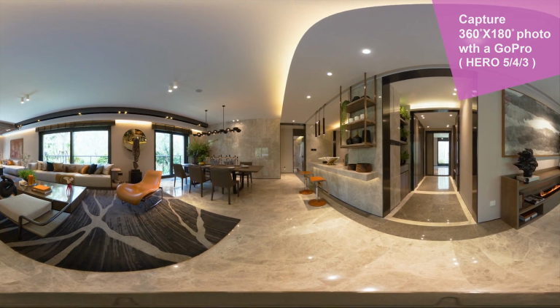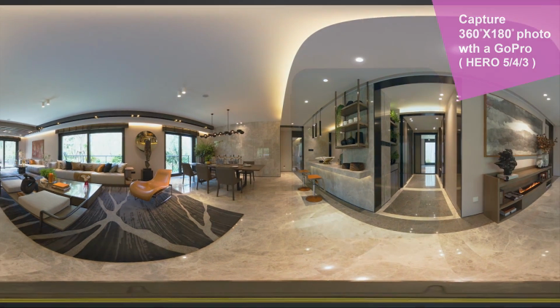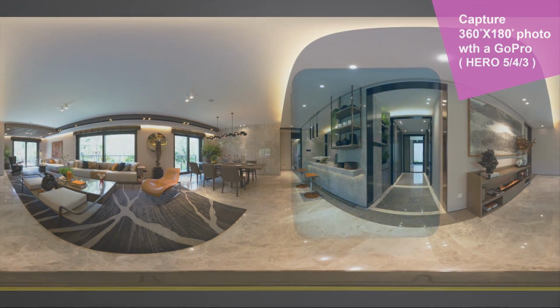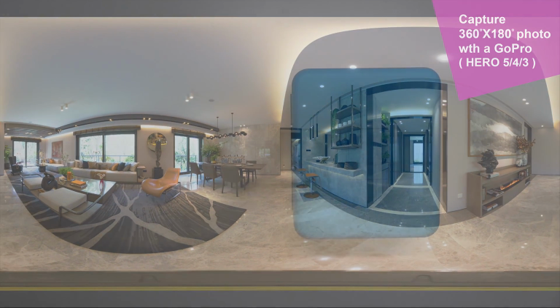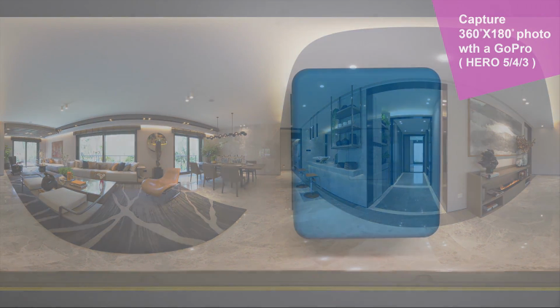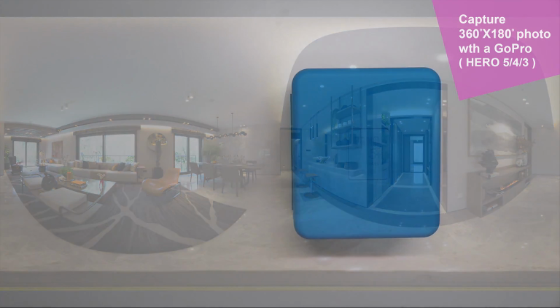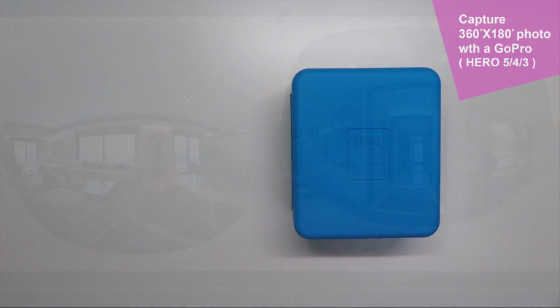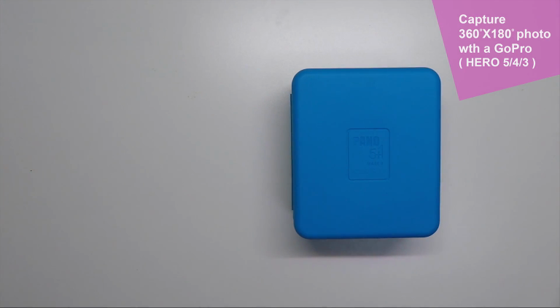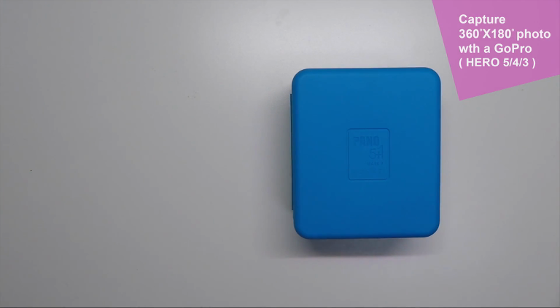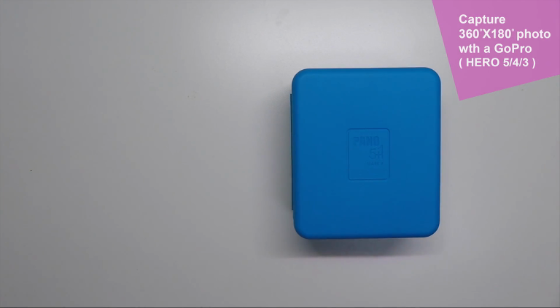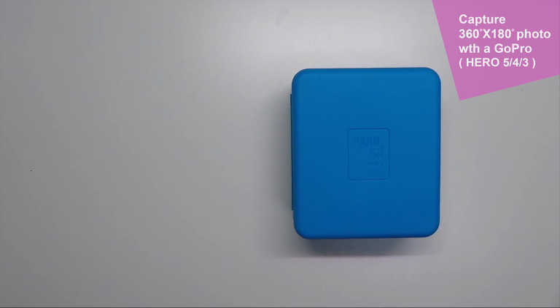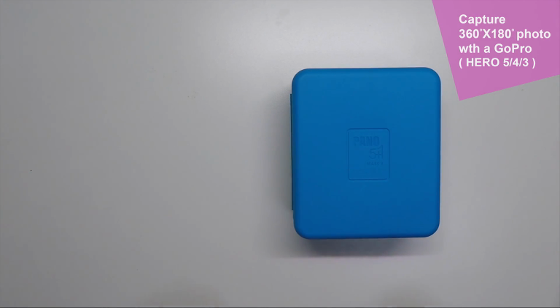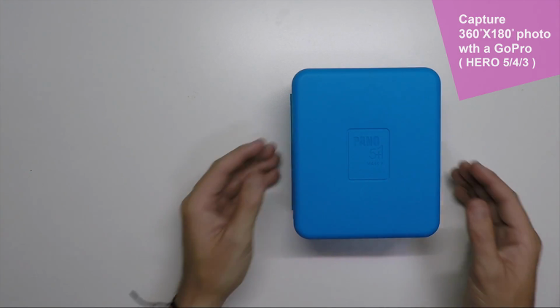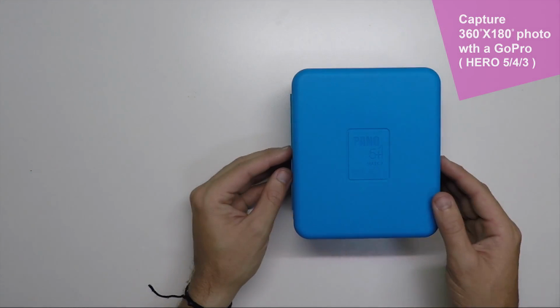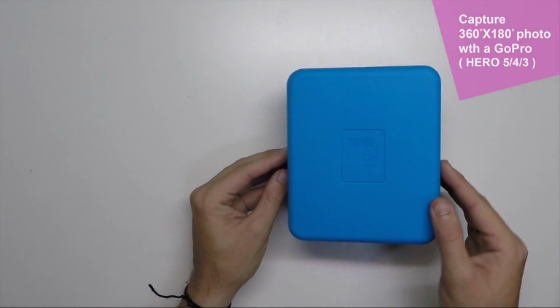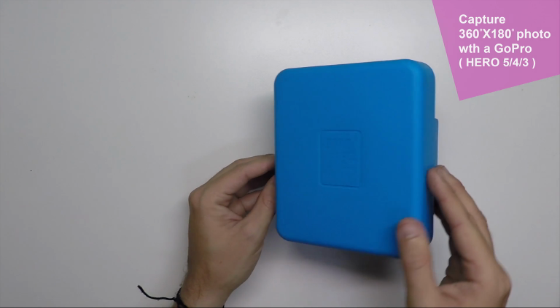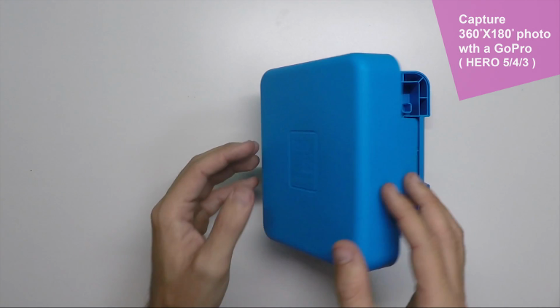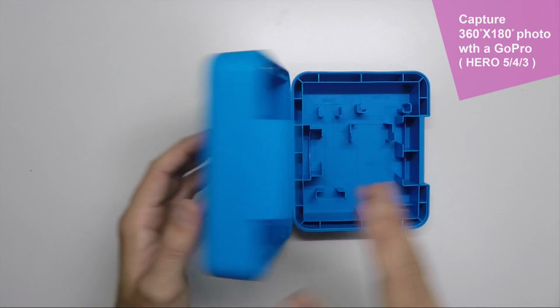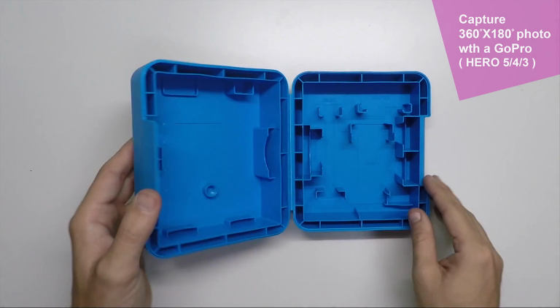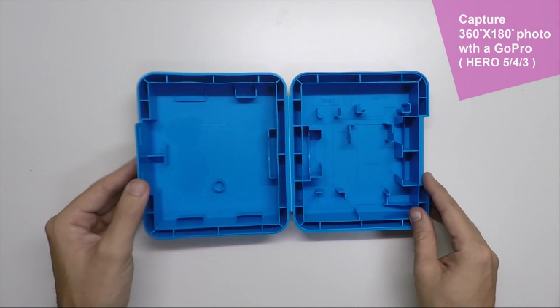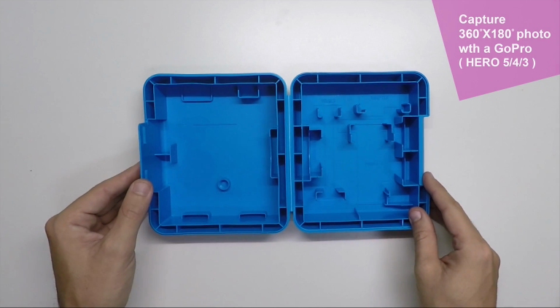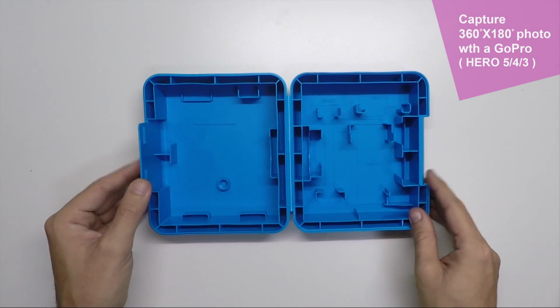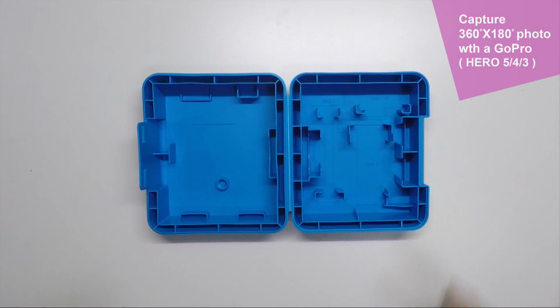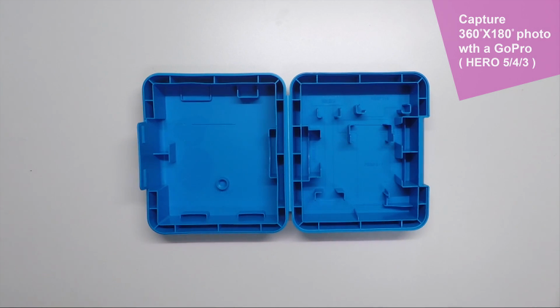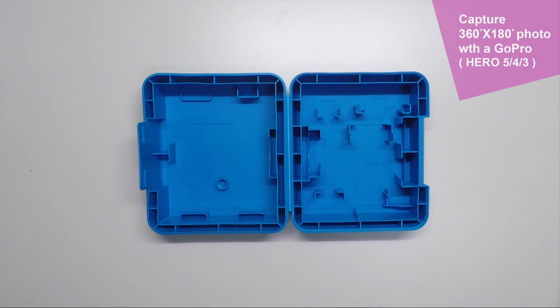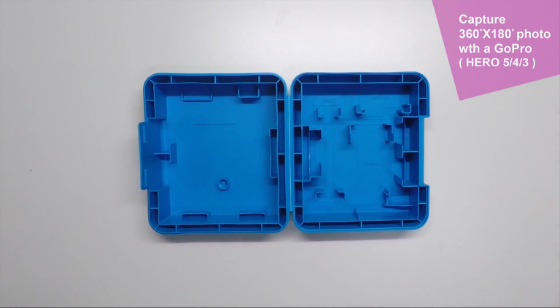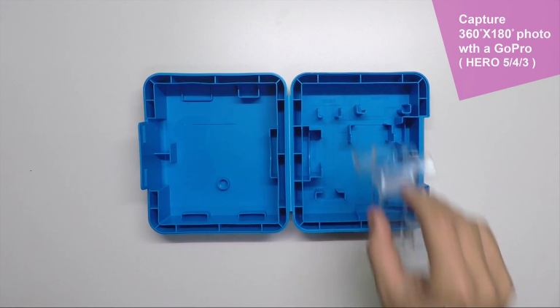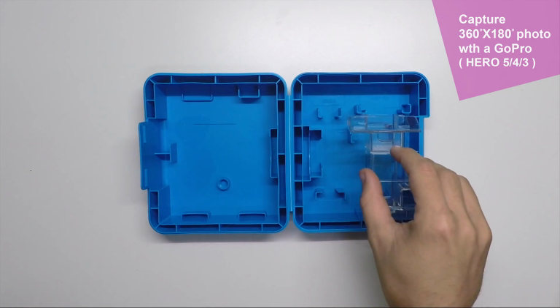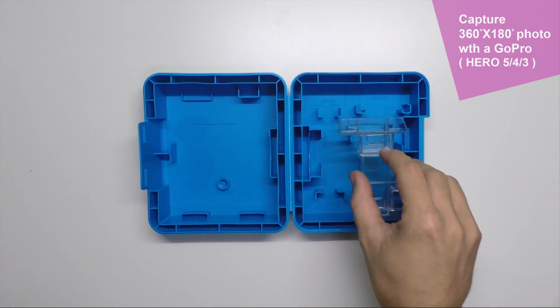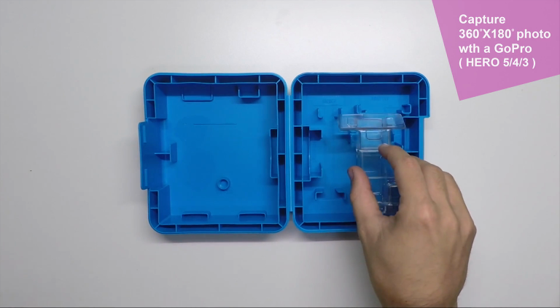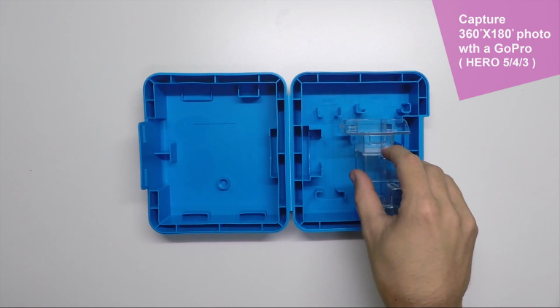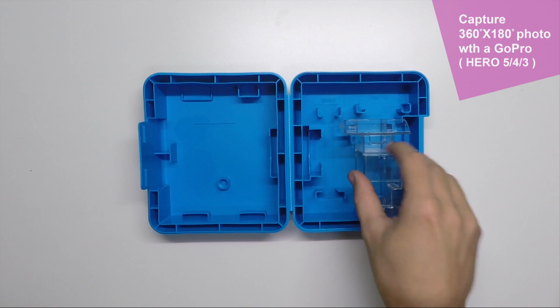The Pano 5 Plus One Mark II has lots of new features. The first one is that it comes with a transport case that allows us to carry all the necessary to get awesome panoramas, like the Pano 5 Plus One Mark II mainstand.